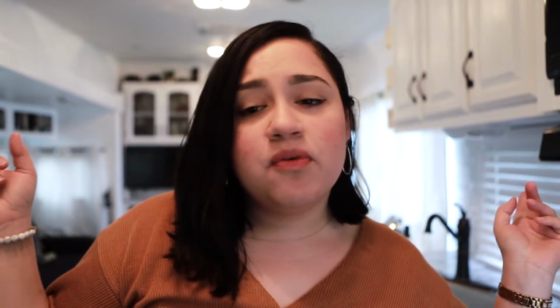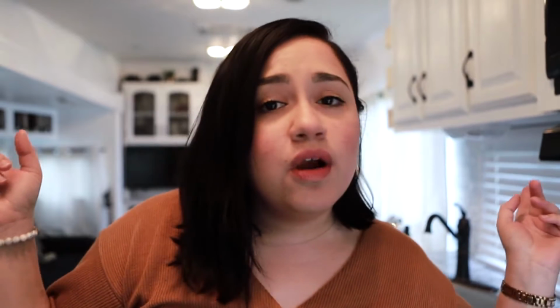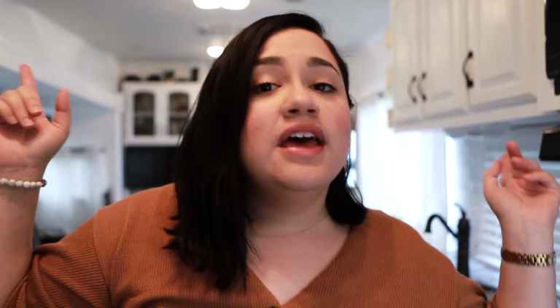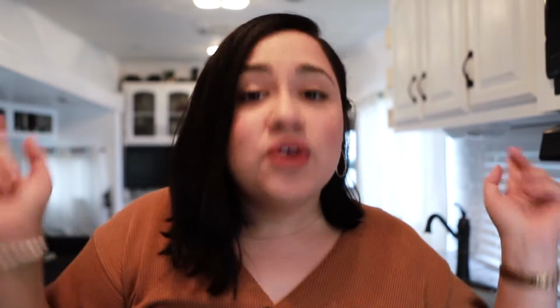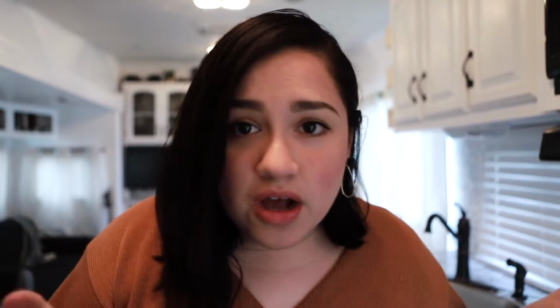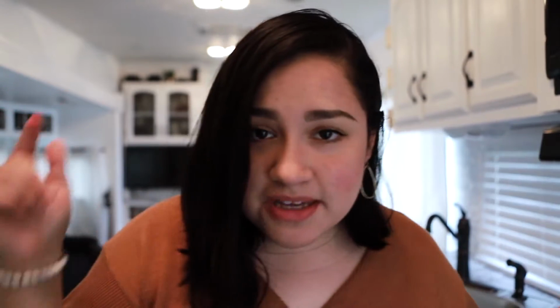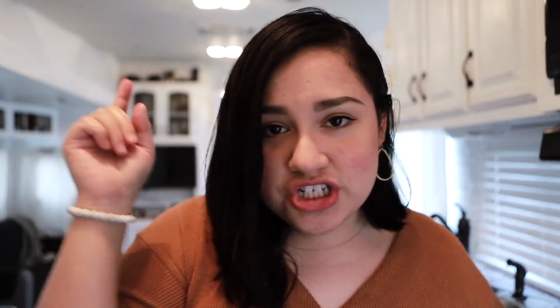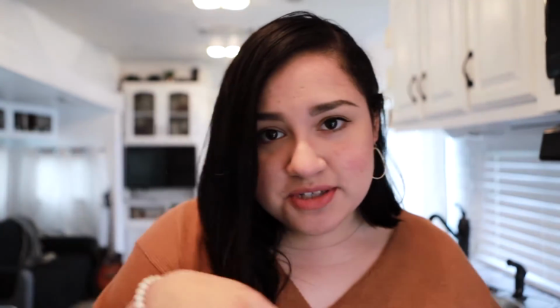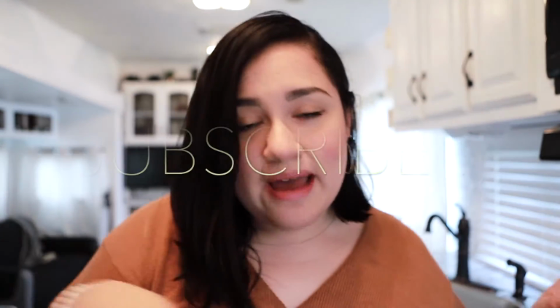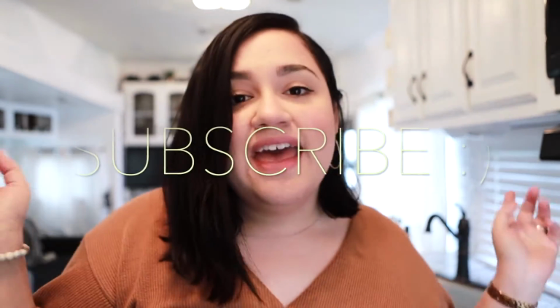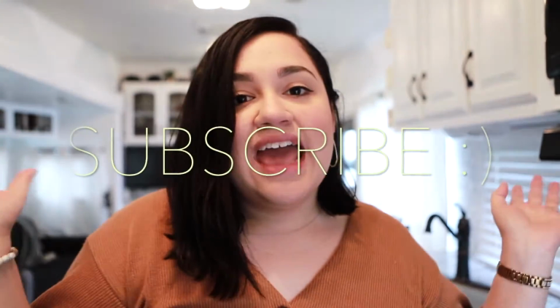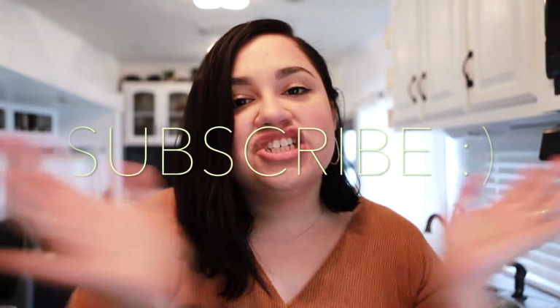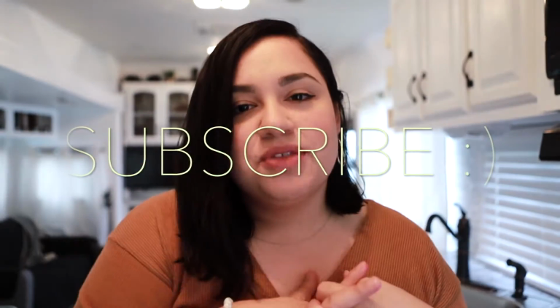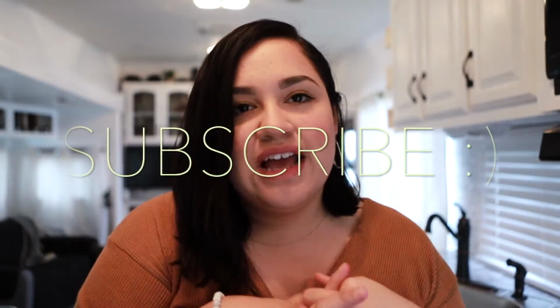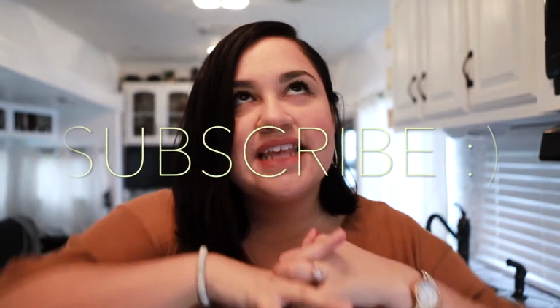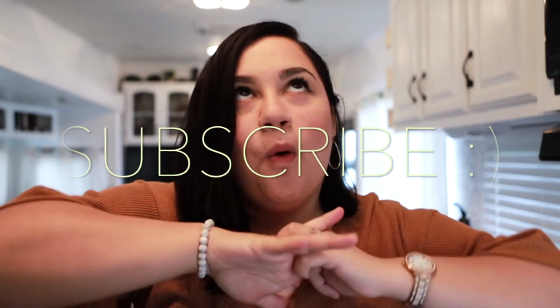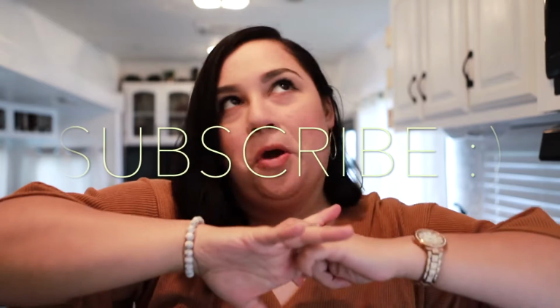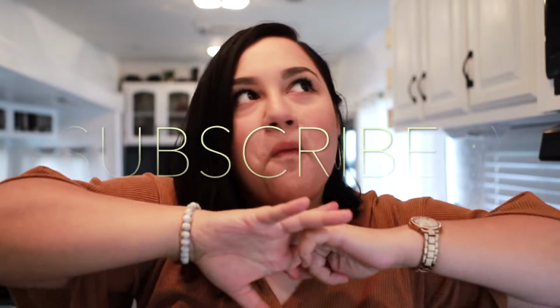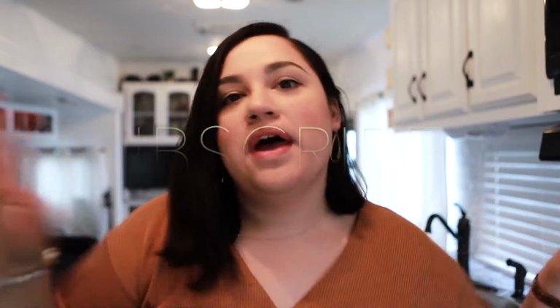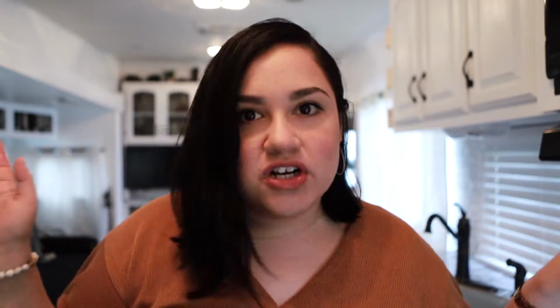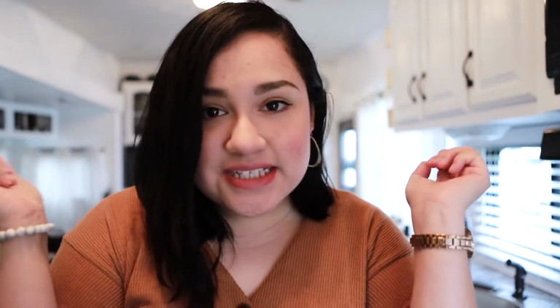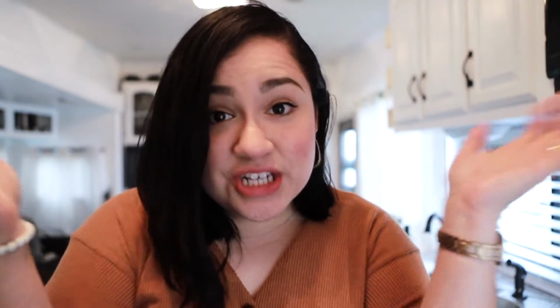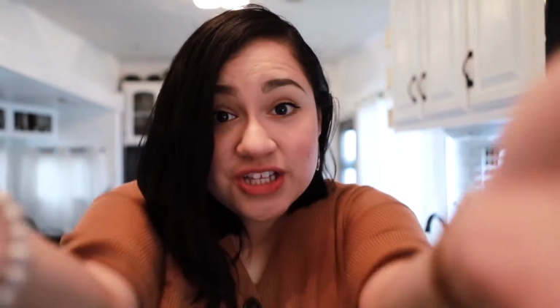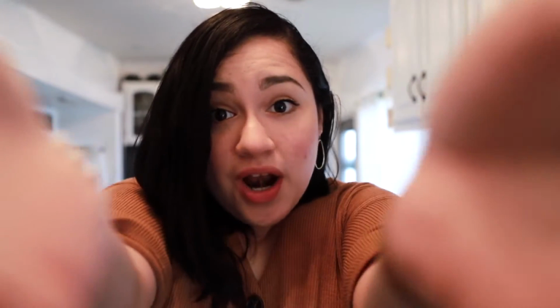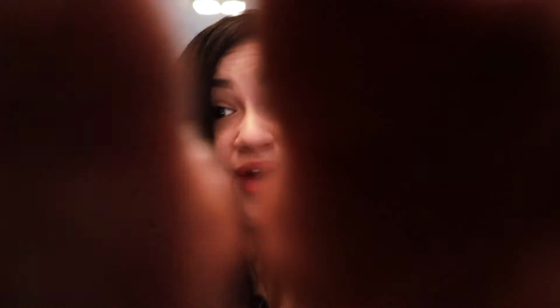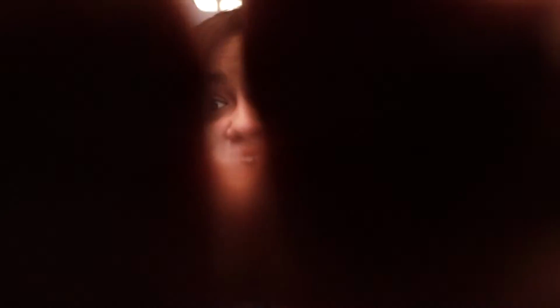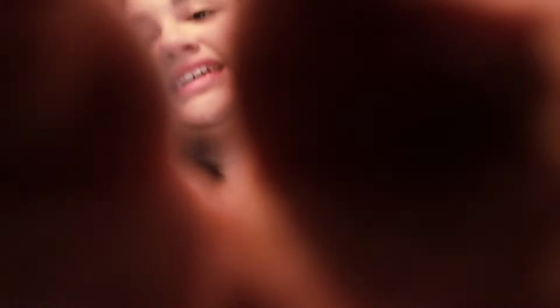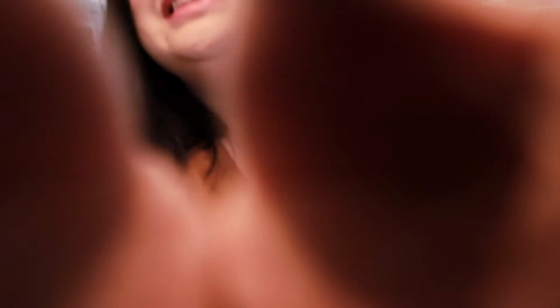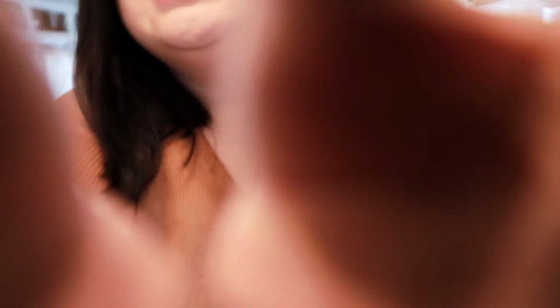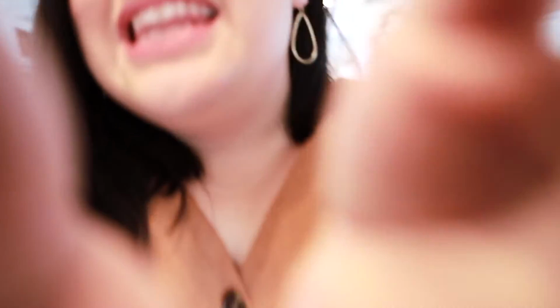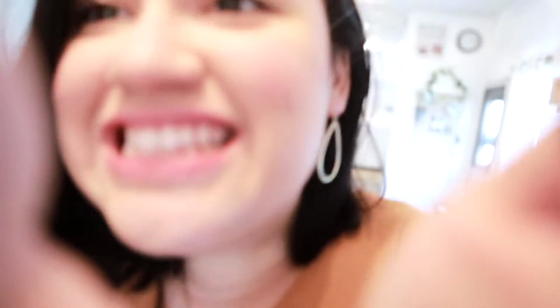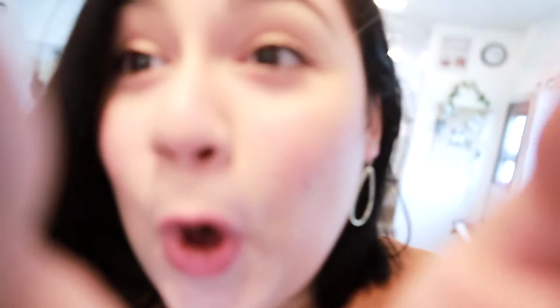Before you keep watching, make sure to subscribe and share with your friends. Or don't. Whatever. So let's get started on the tour.